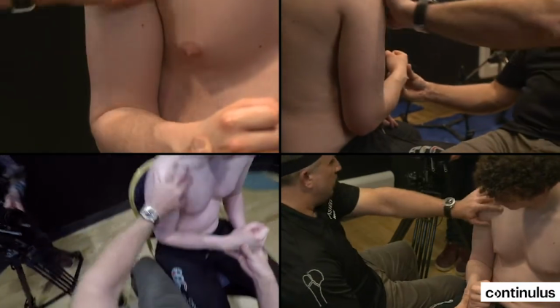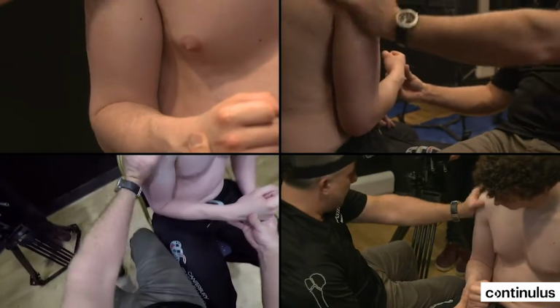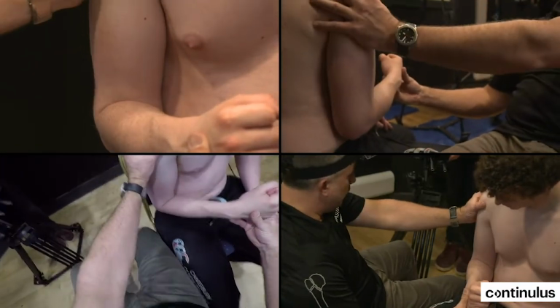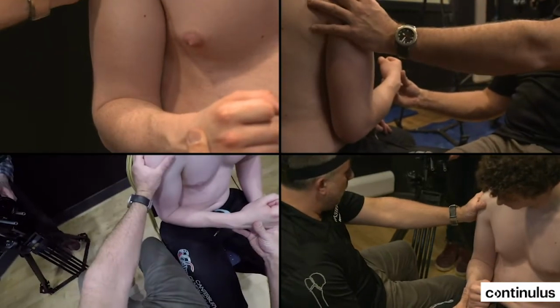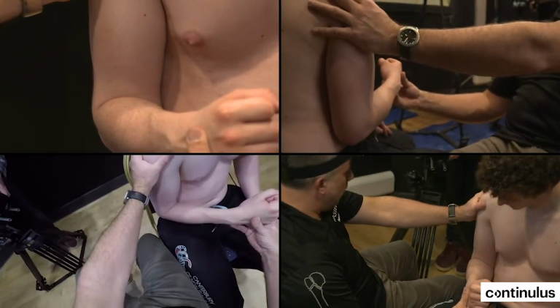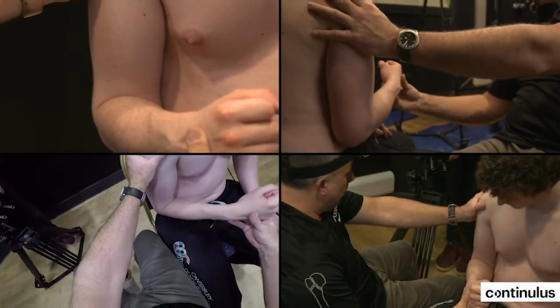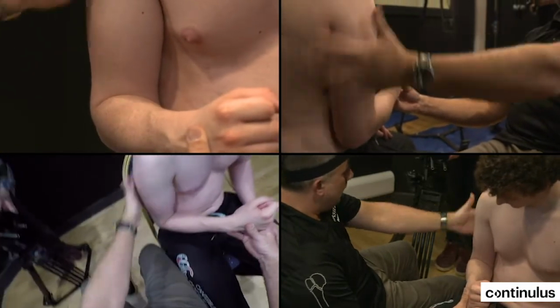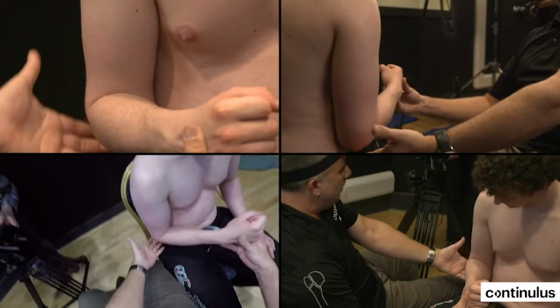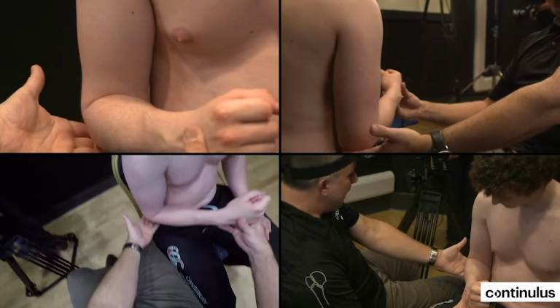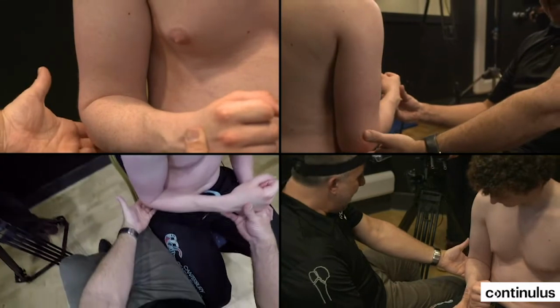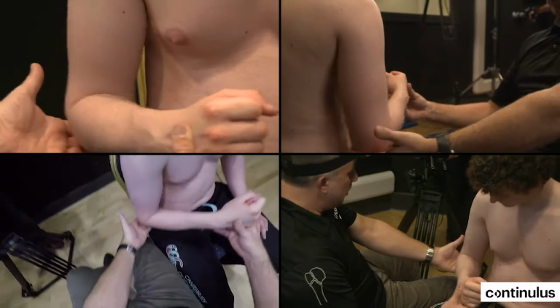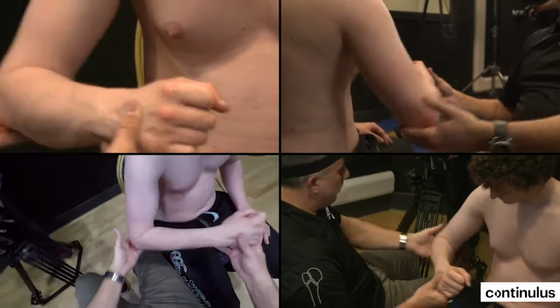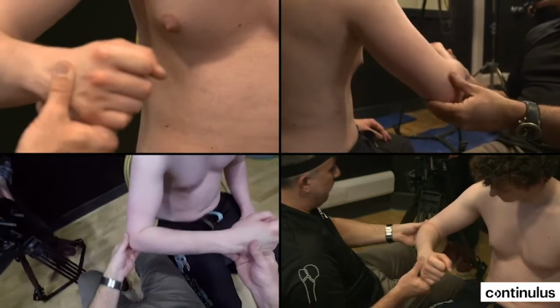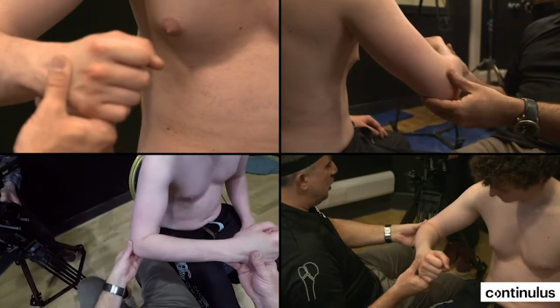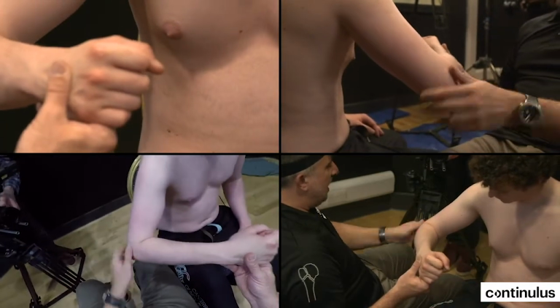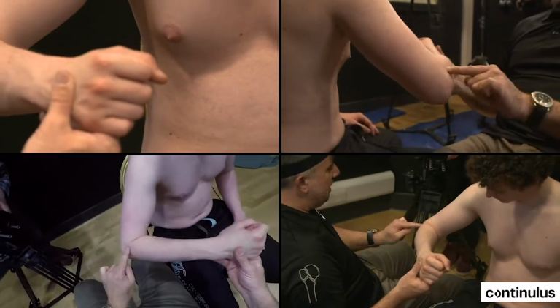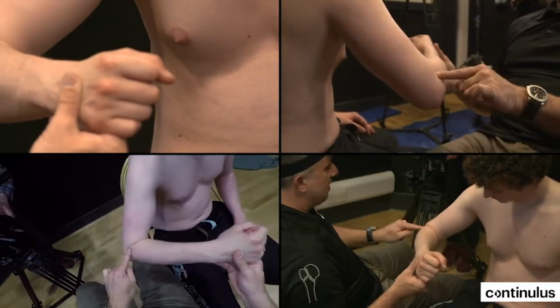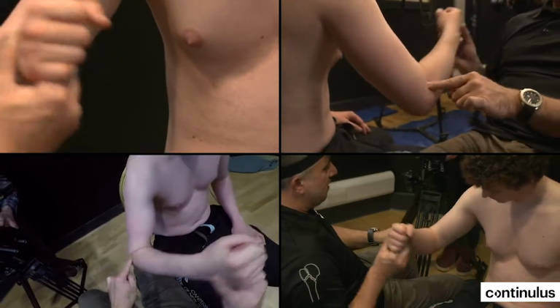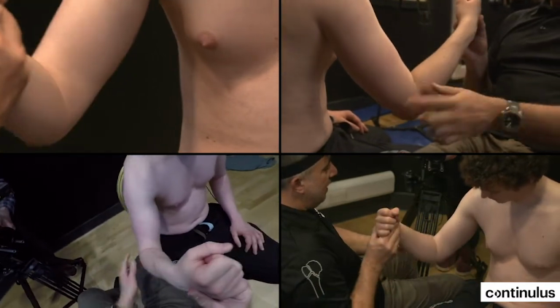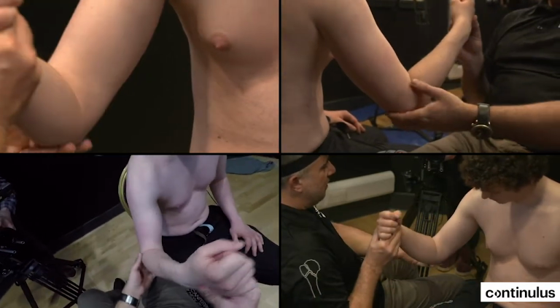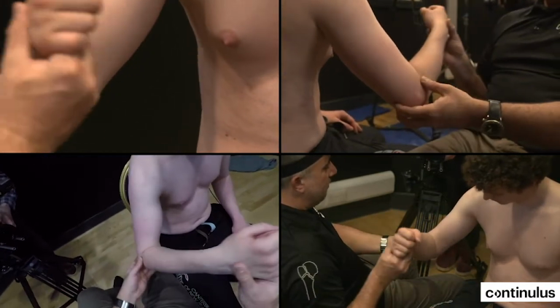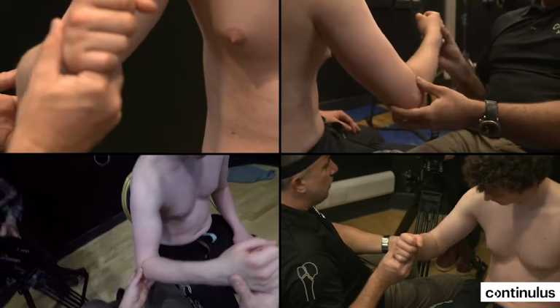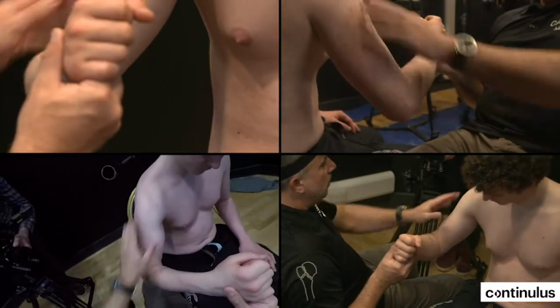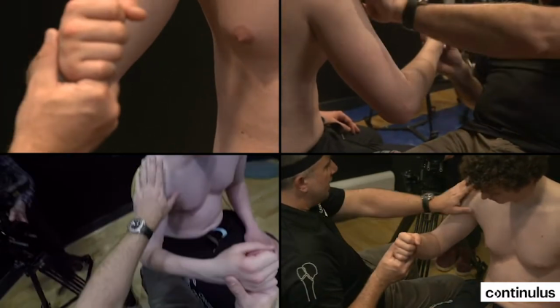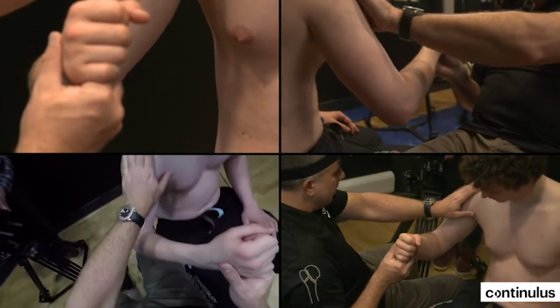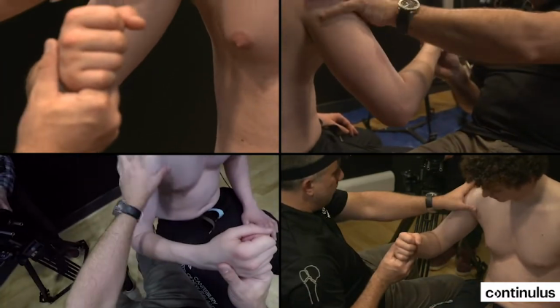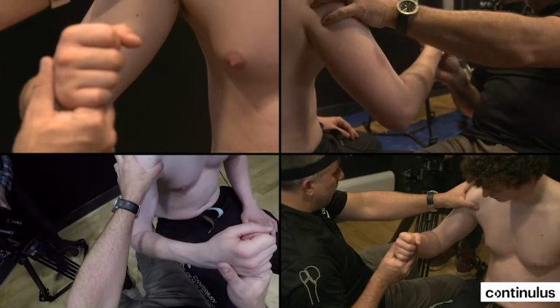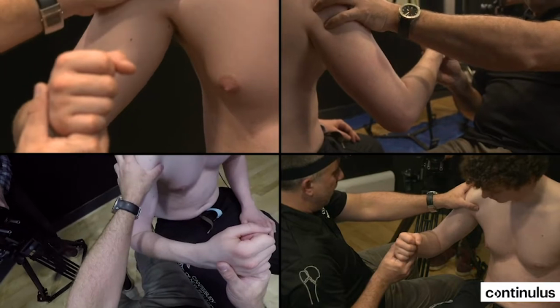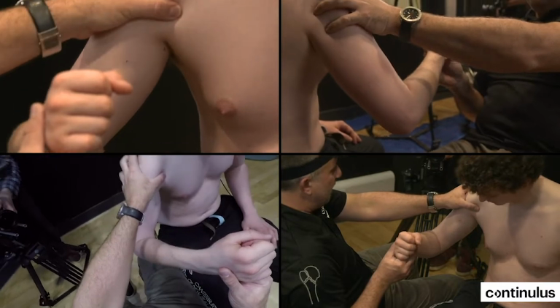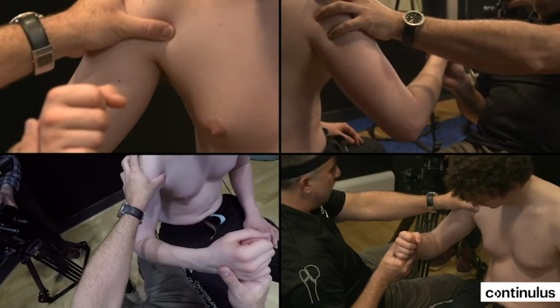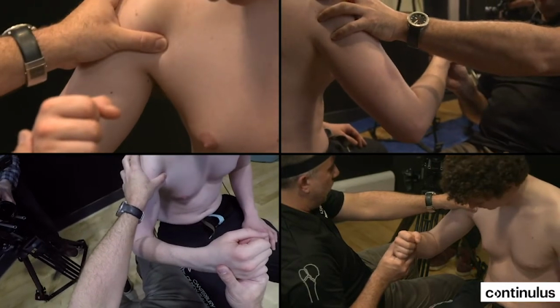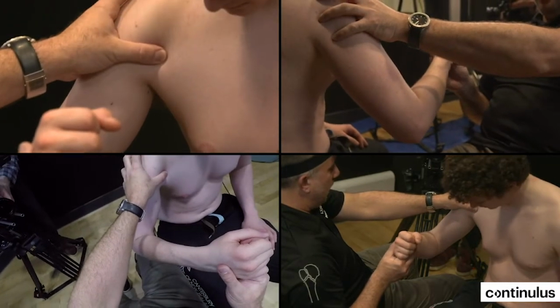The deltoid can look normal in a posterior dislocation. With anterior shoulder dislocation, the arm is abducted and the deltoid profile is abnormal looking.